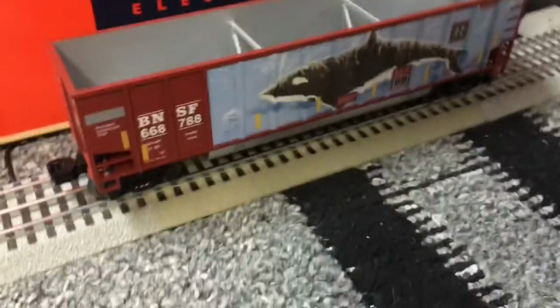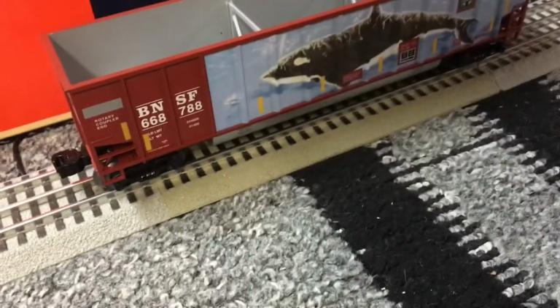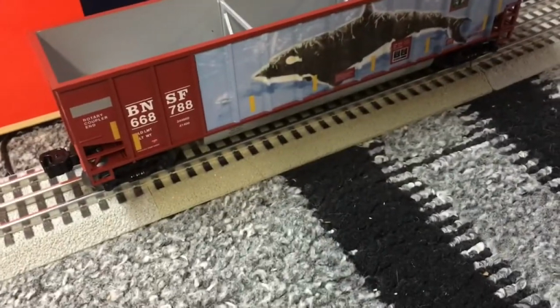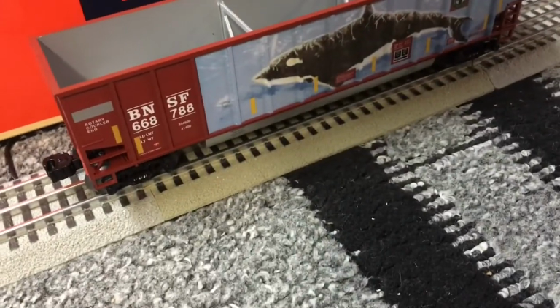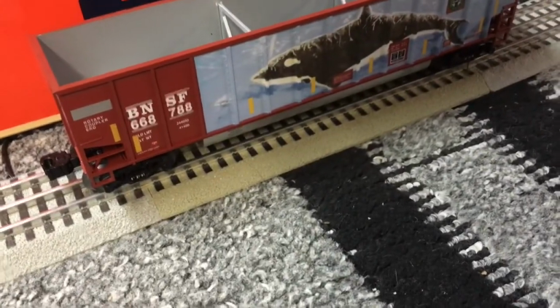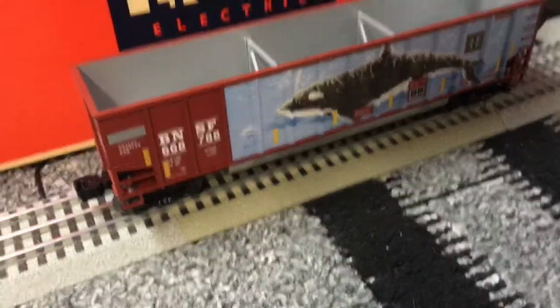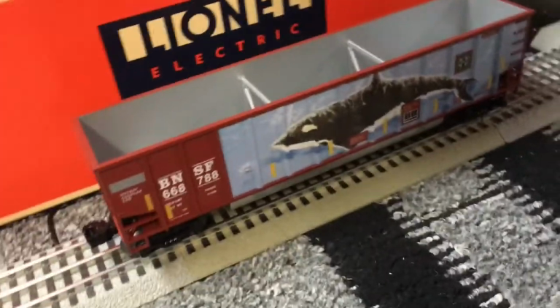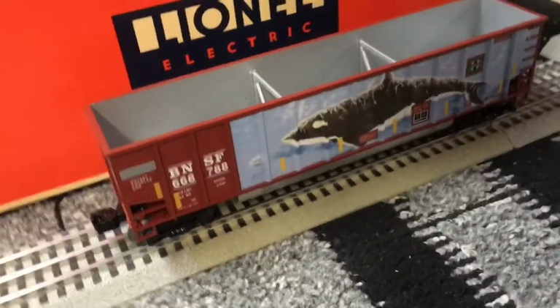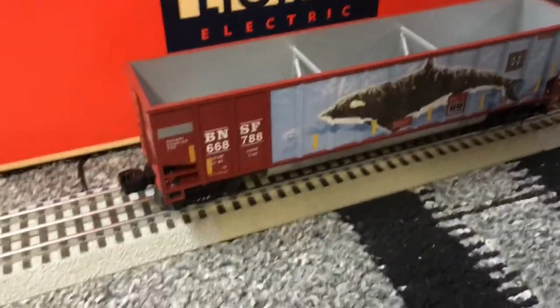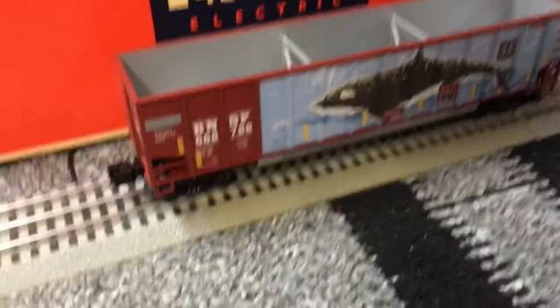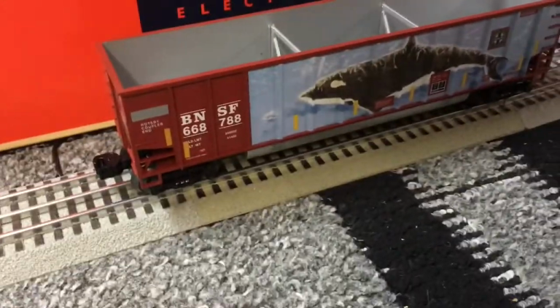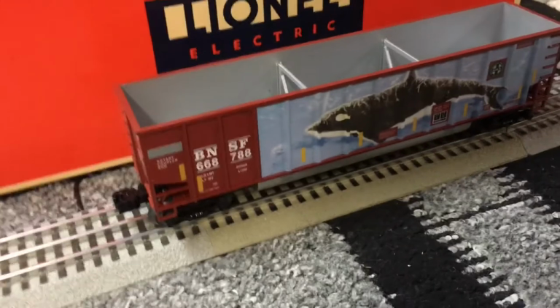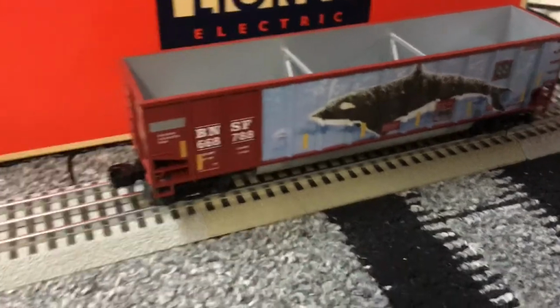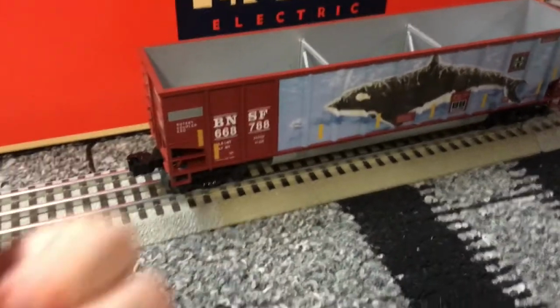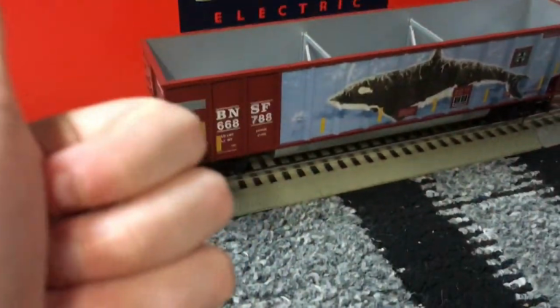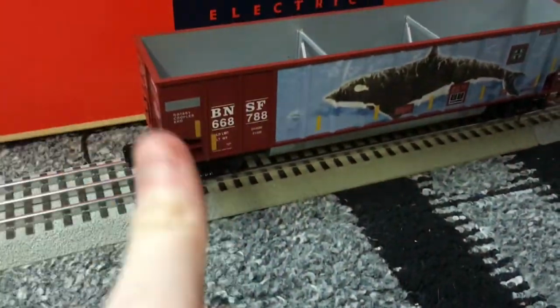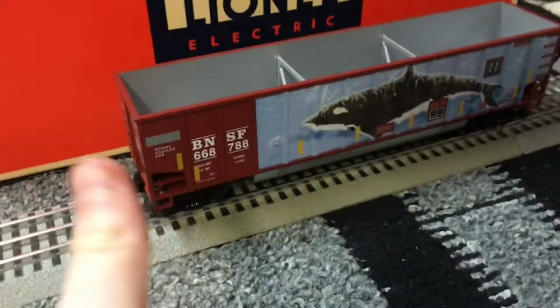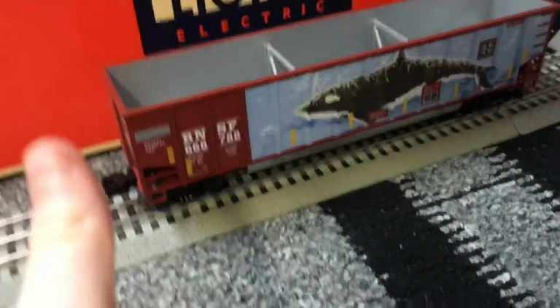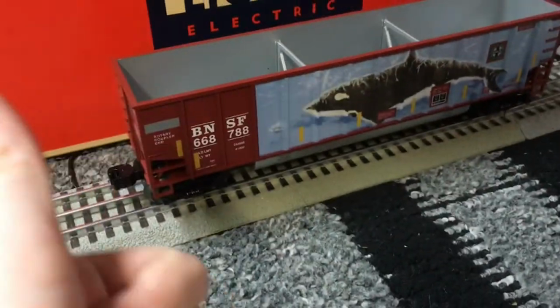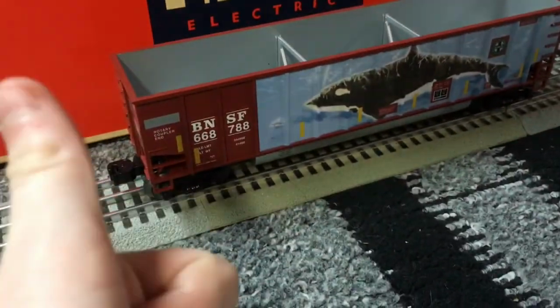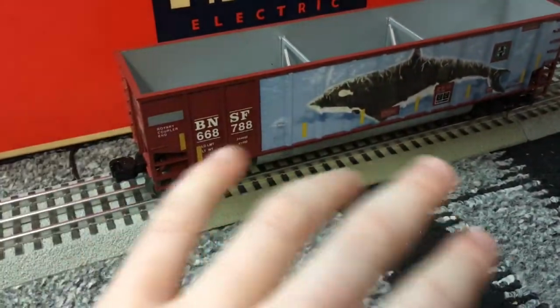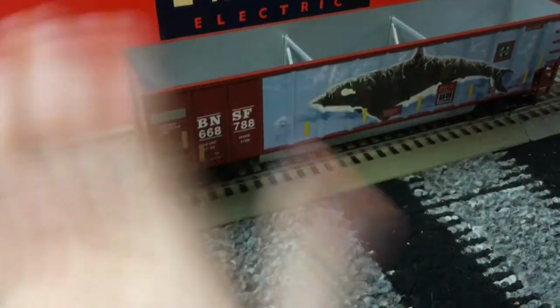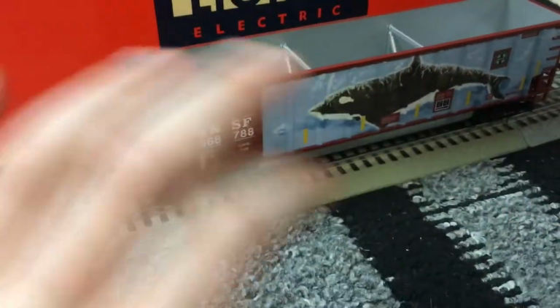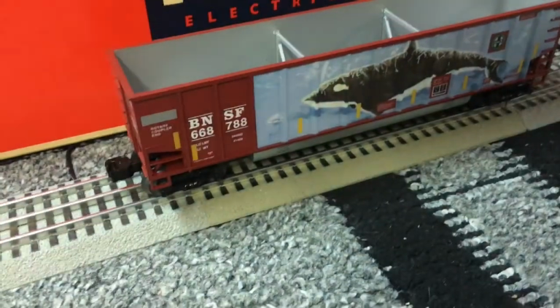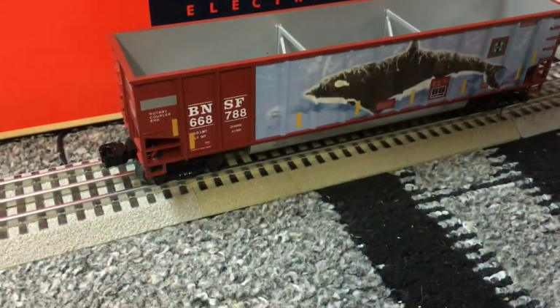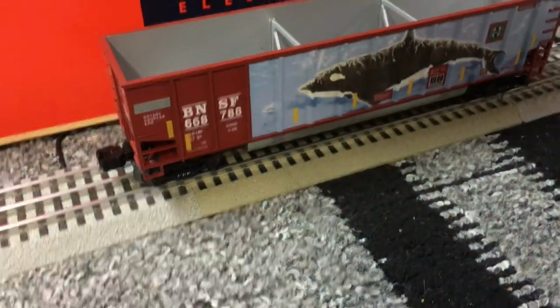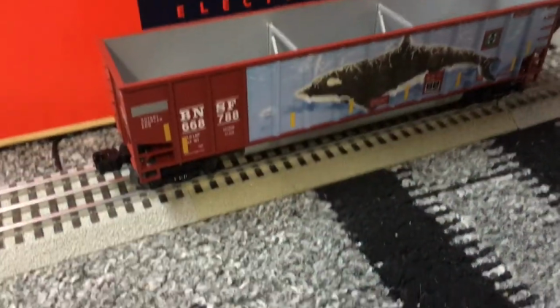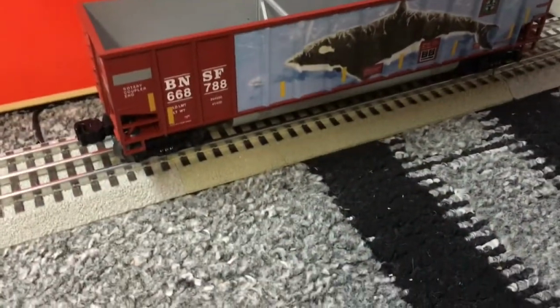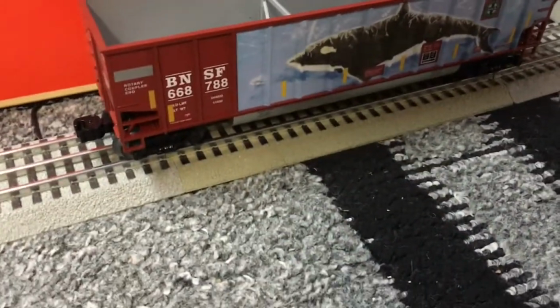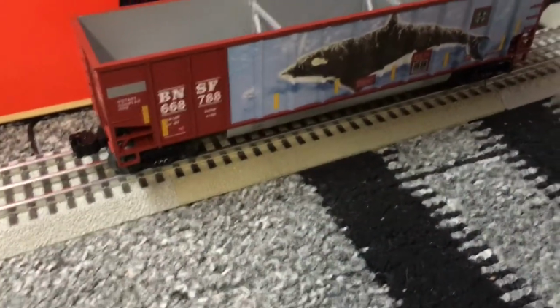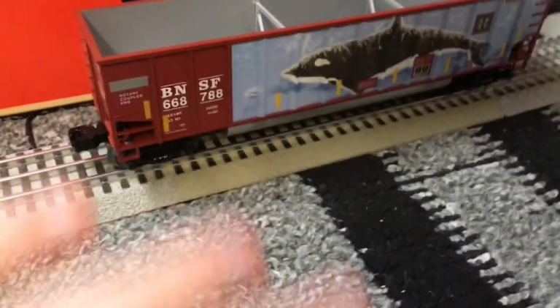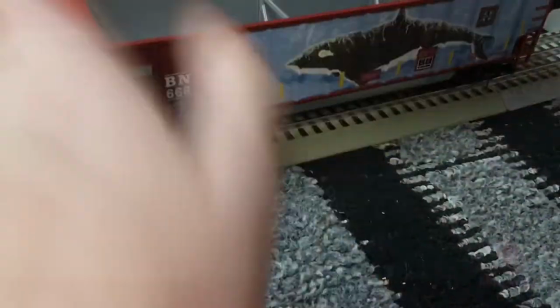If you like this type of bathtub gondola and you'd like to find it, I don't know where you can find it, but I just found it. Thank you guys for watching — hope you enjoyed the video. Make sure to like and subscribe, remember no pressure, and see you guys in the next video, bye!